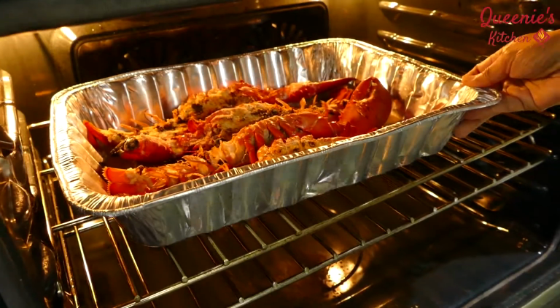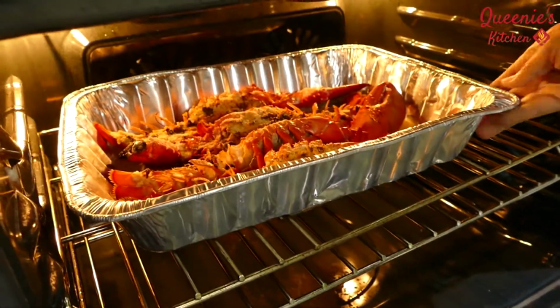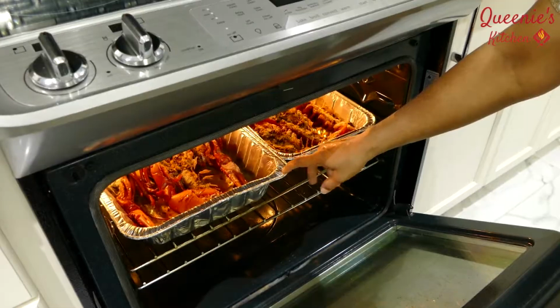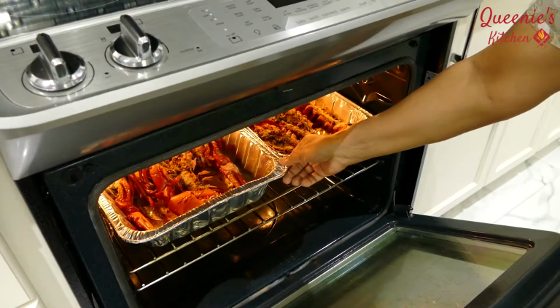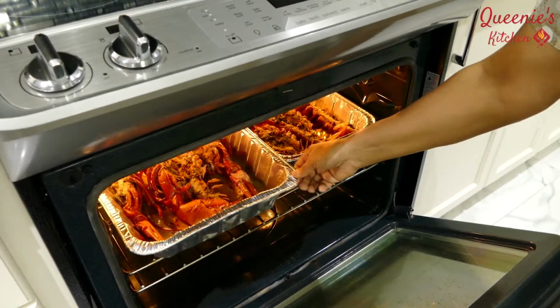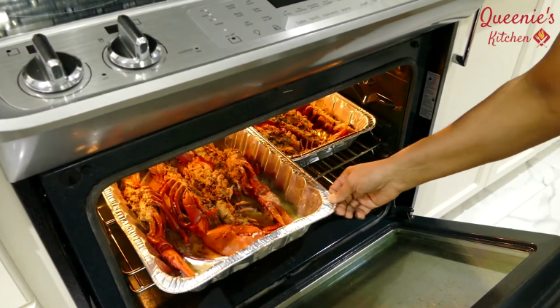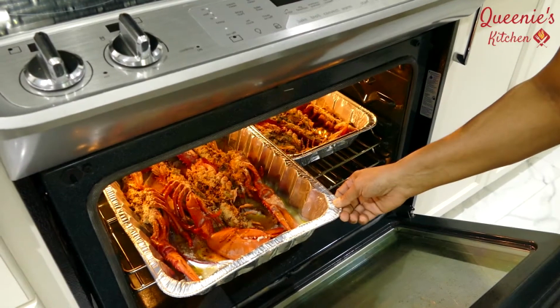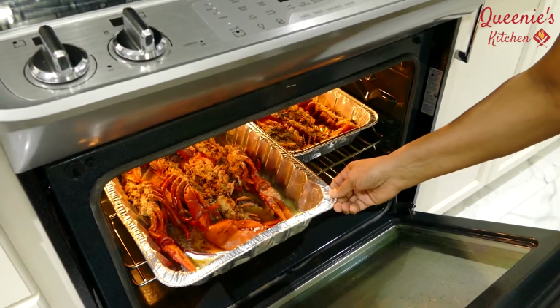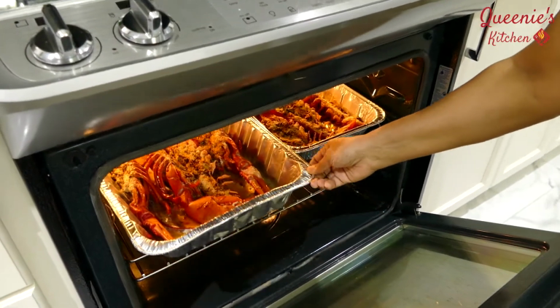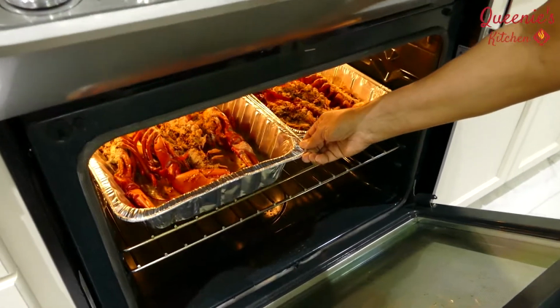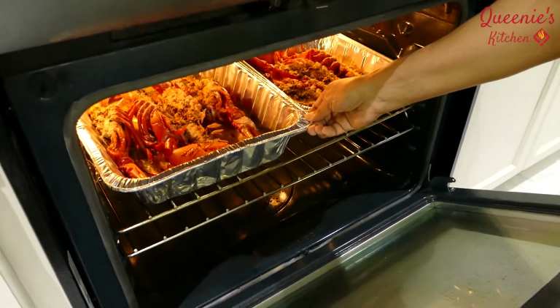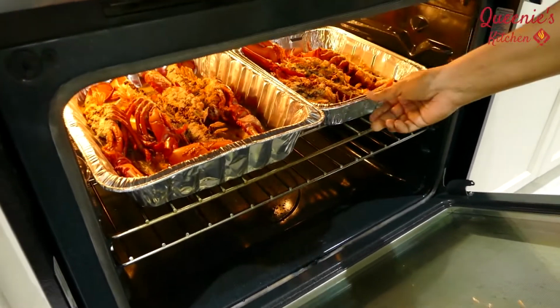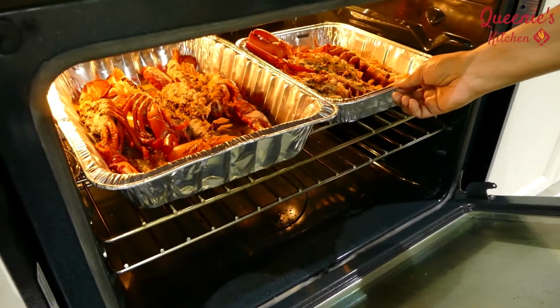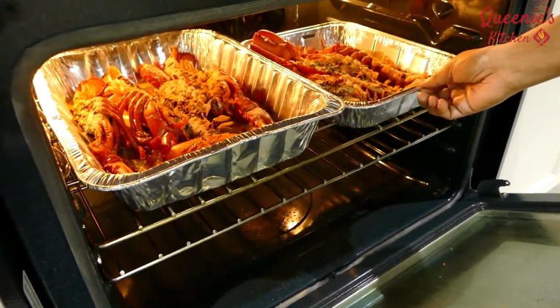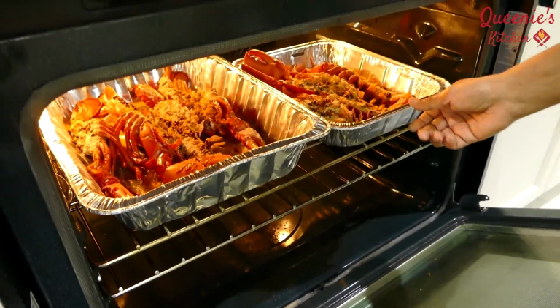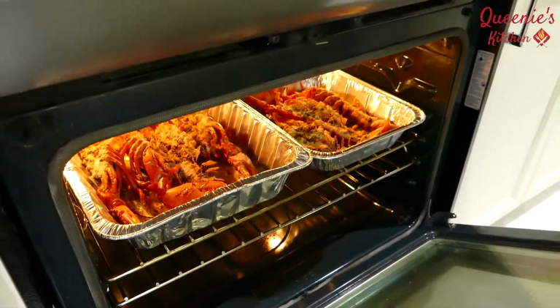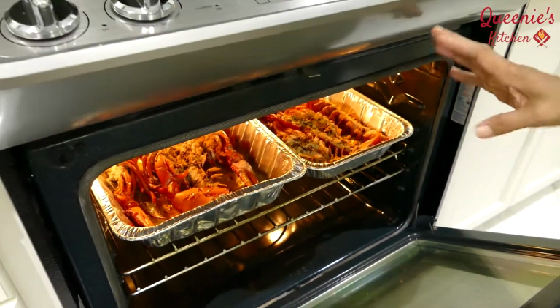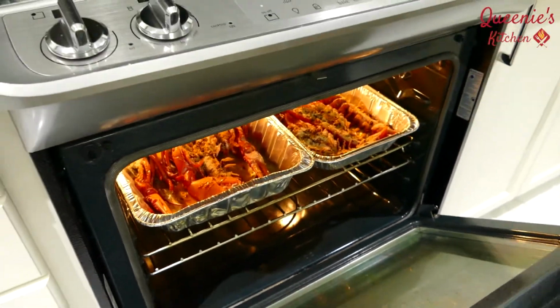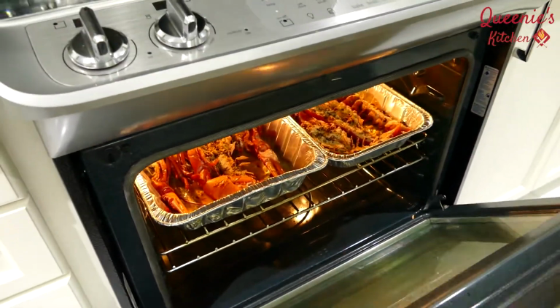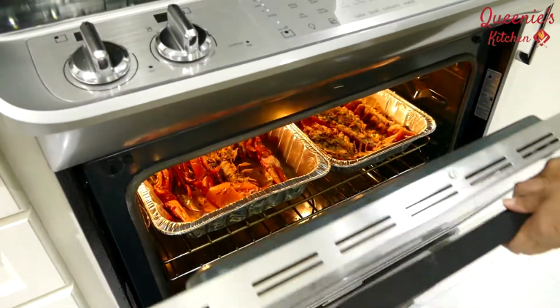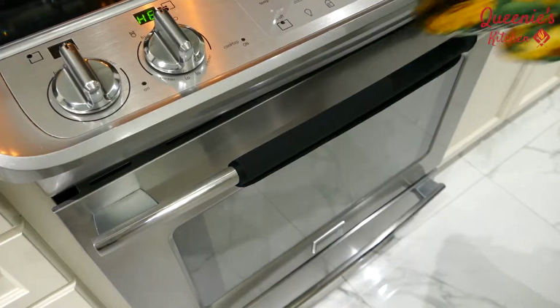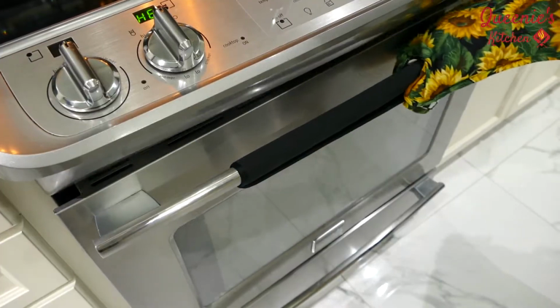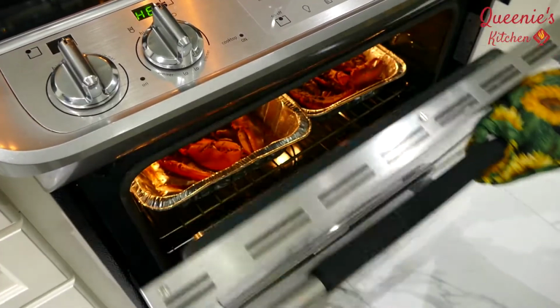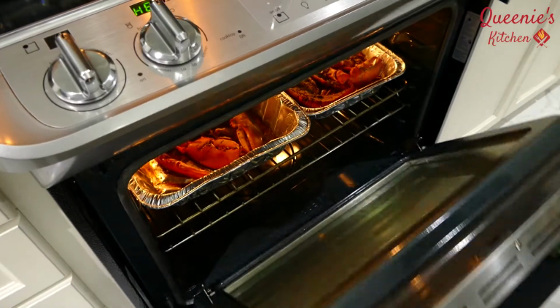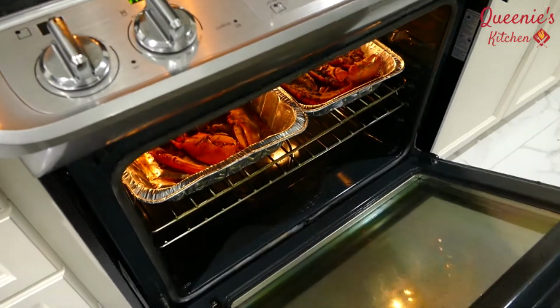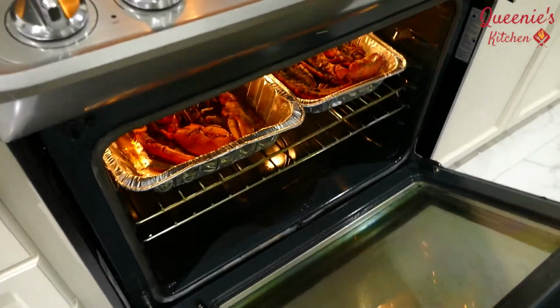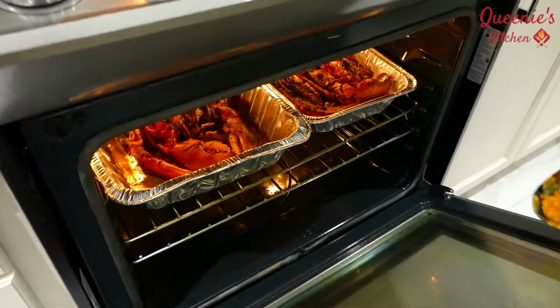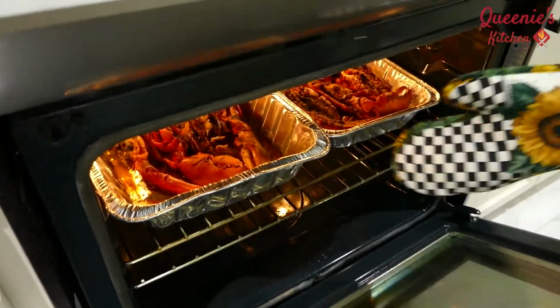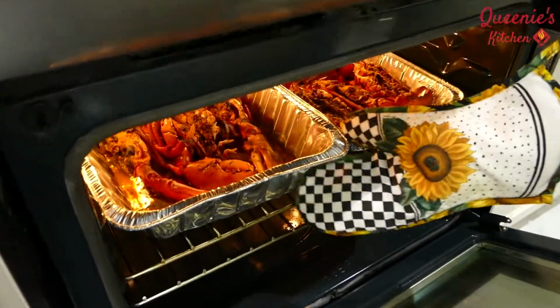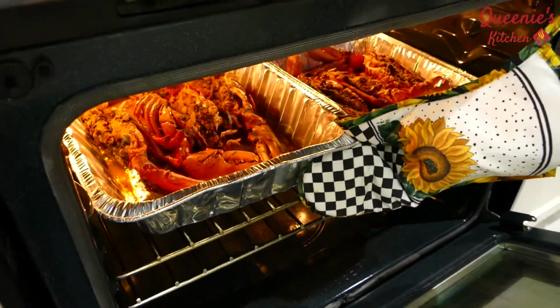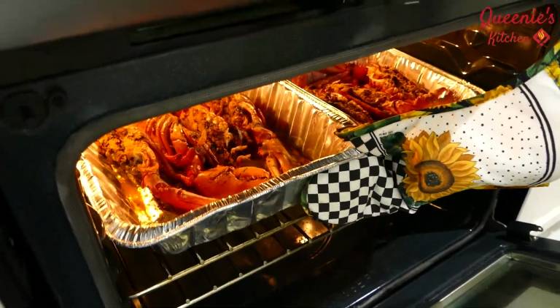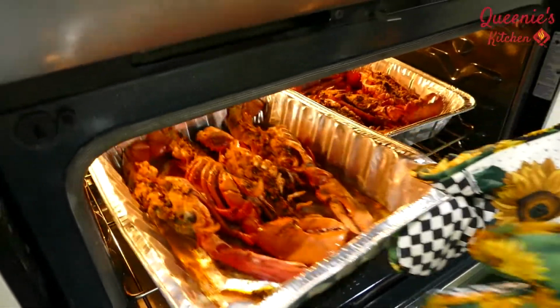If you want to add a bit of water, we will add it in 10 minutes. We will add a bit of water.